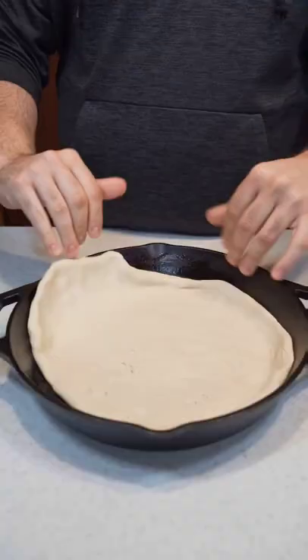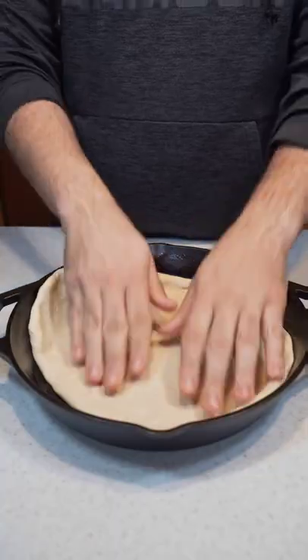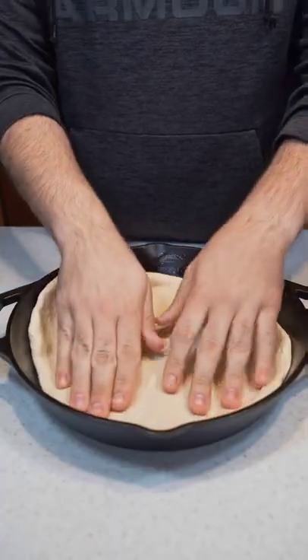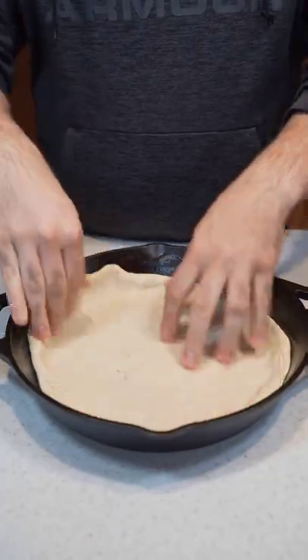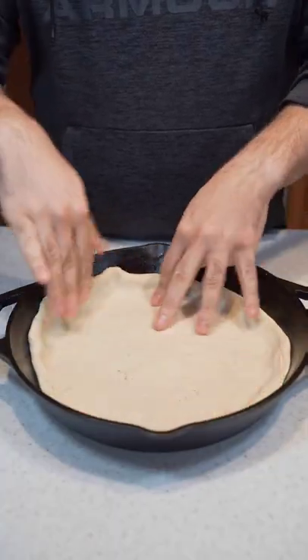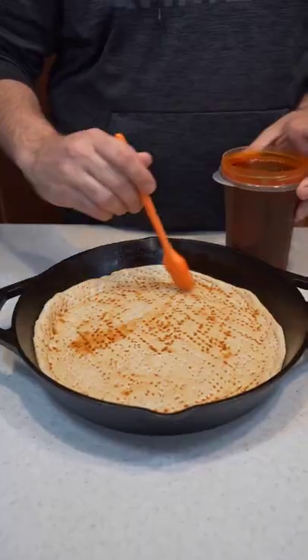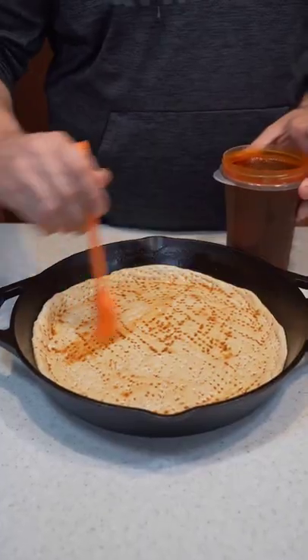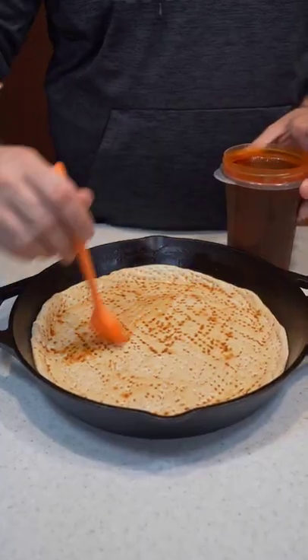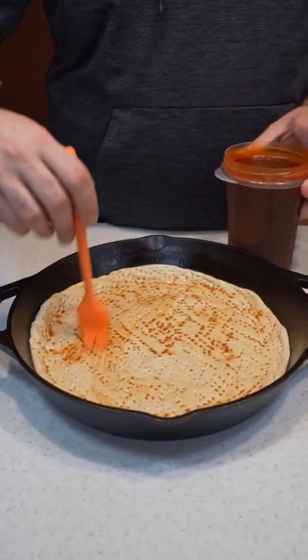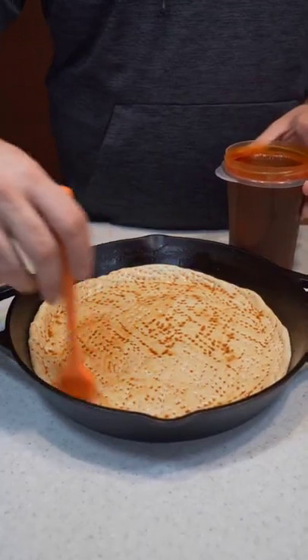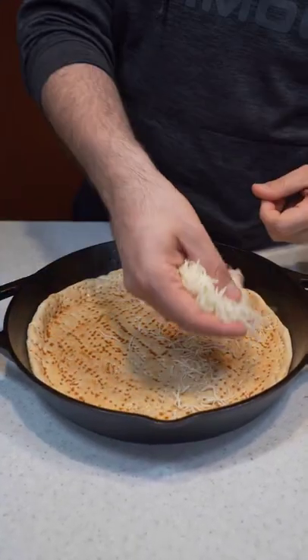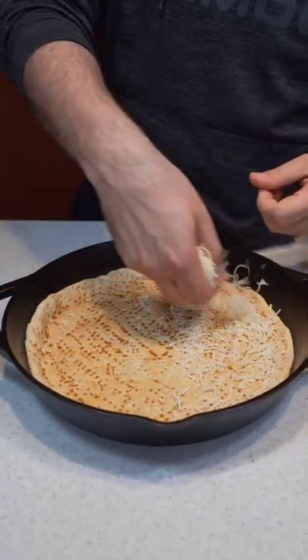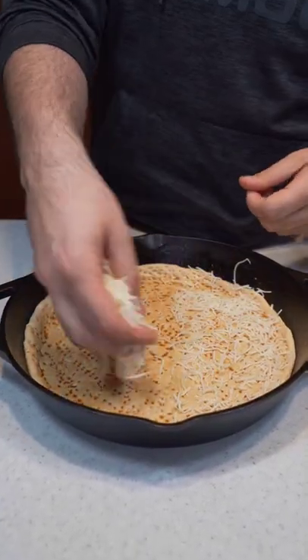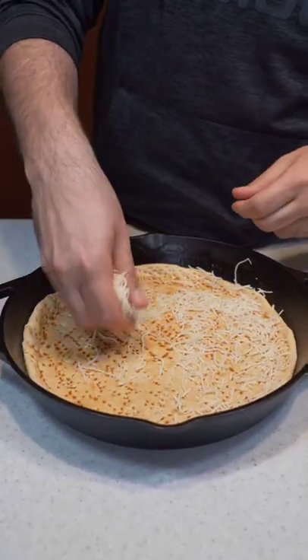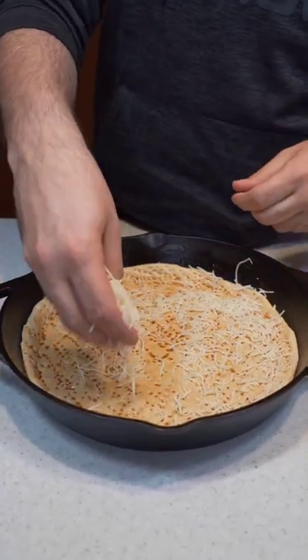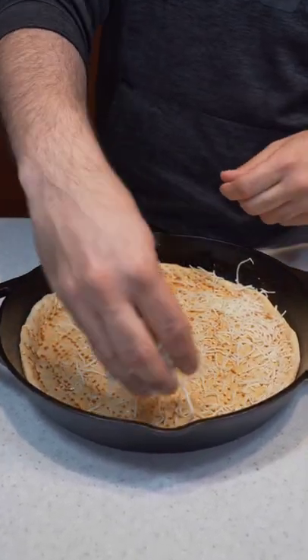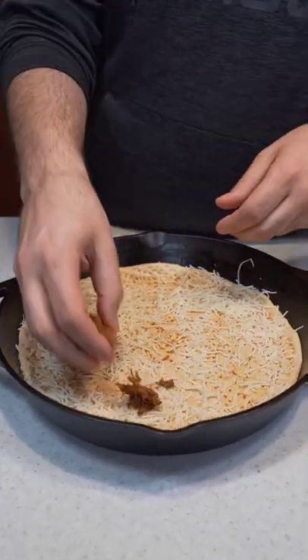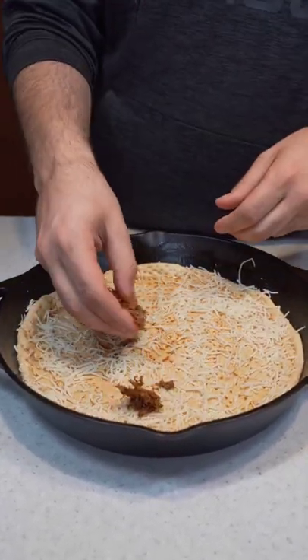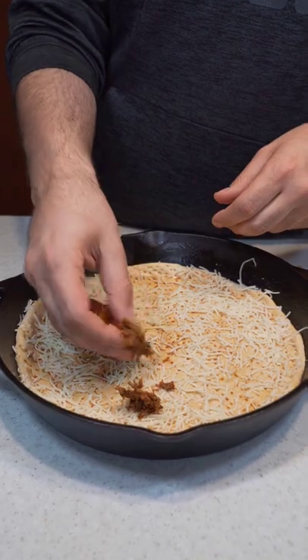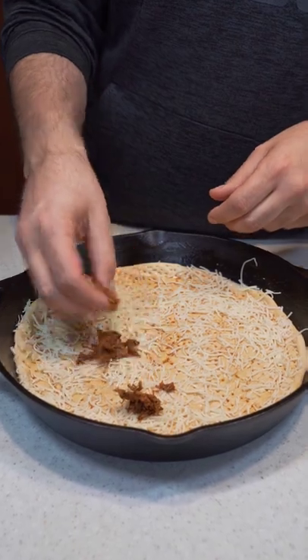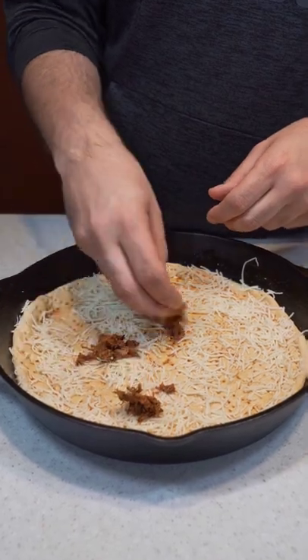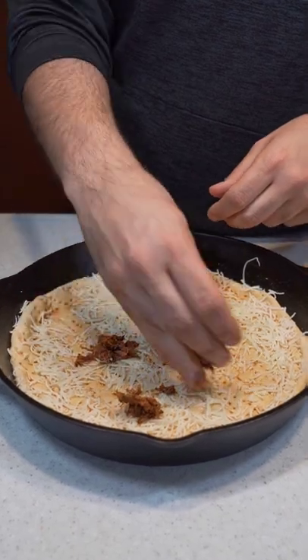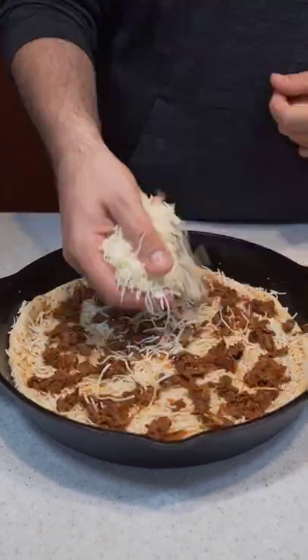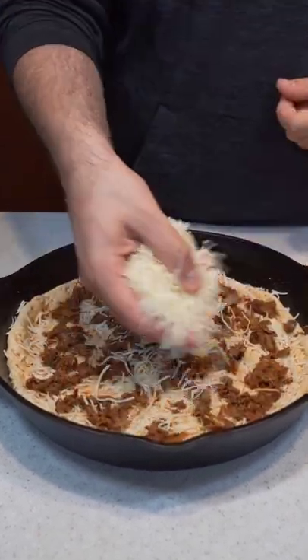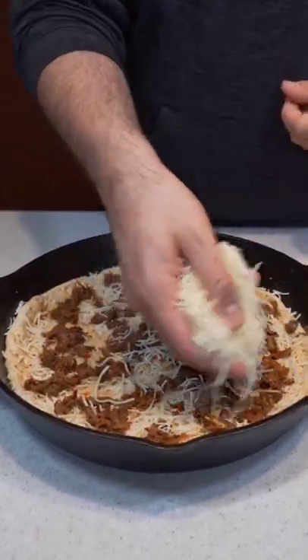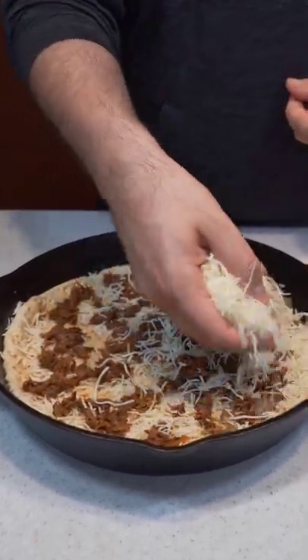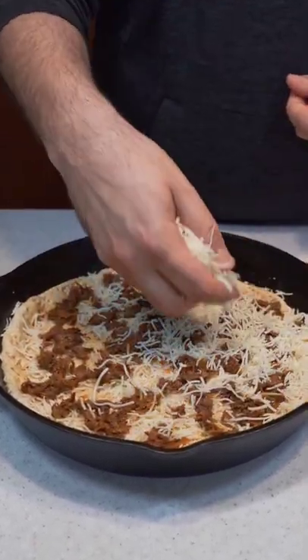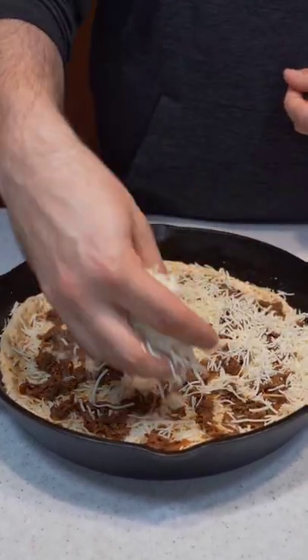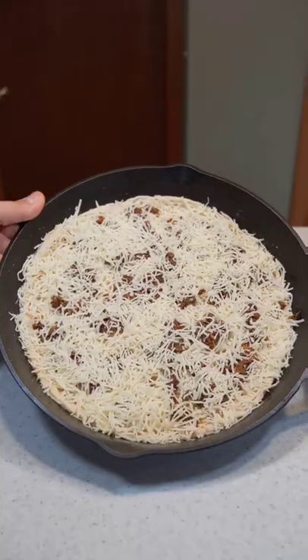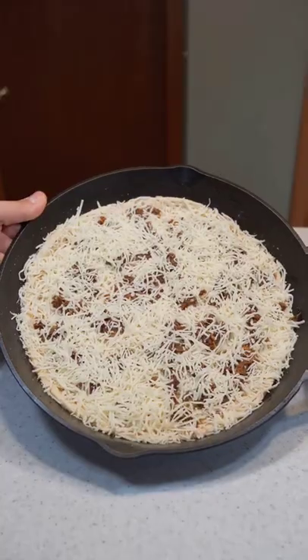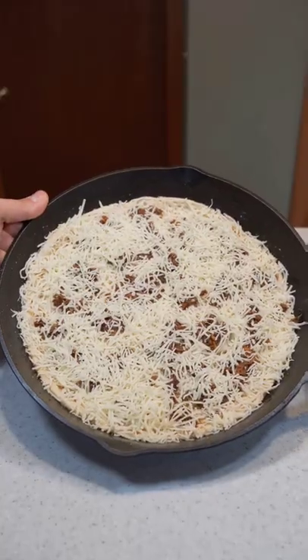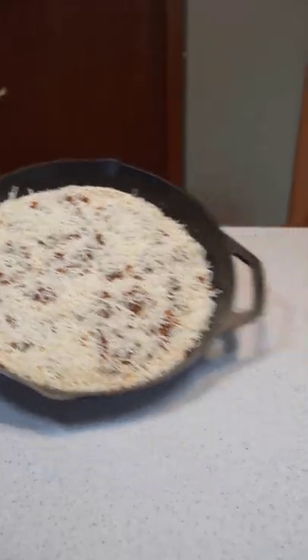Get your dough in a buttered skillet, brush on your consomme, put a light layer of cheese down, followed by your shredded short rib, then top it off with more cheese. Now it's time to toss it in the oven at 500 degrees.